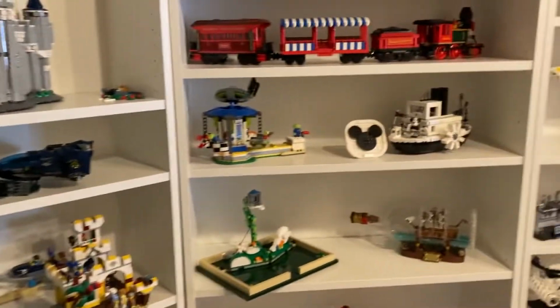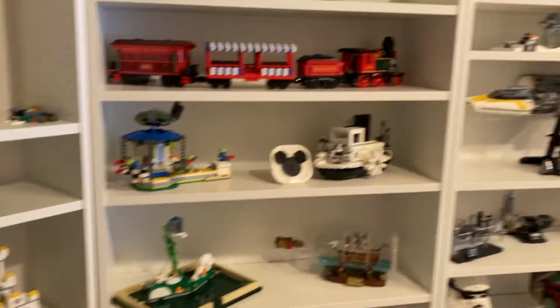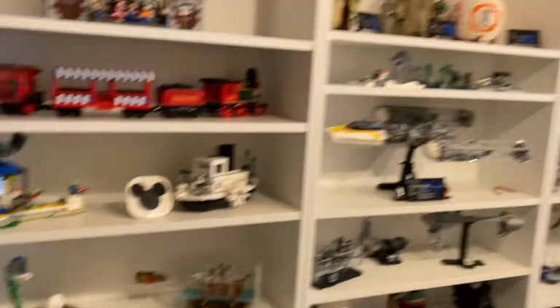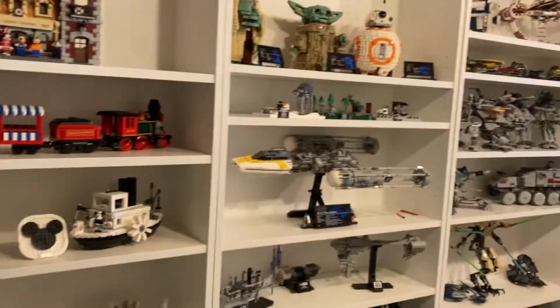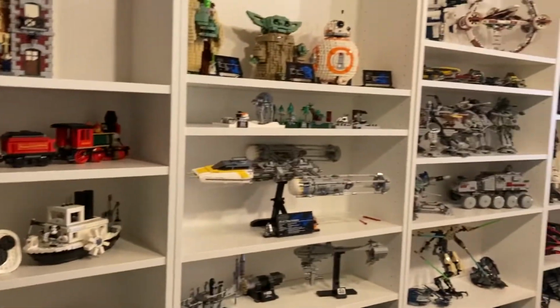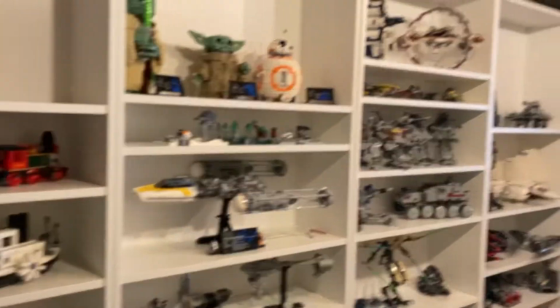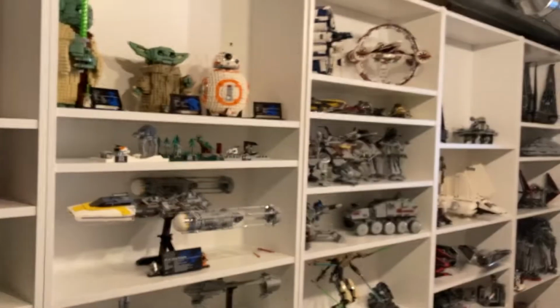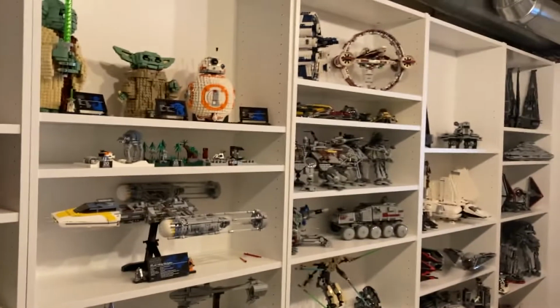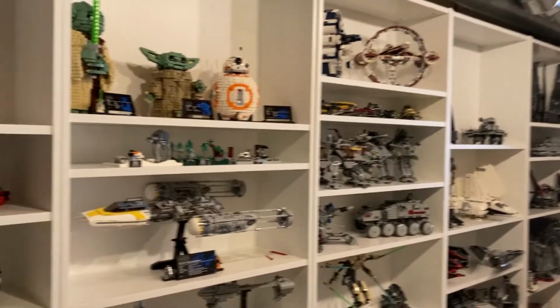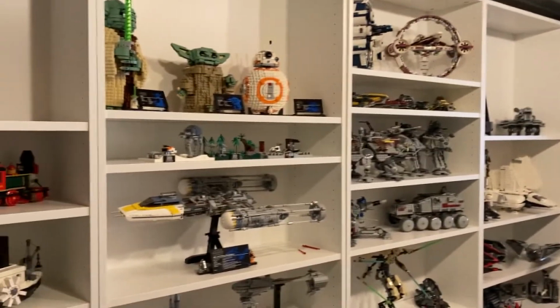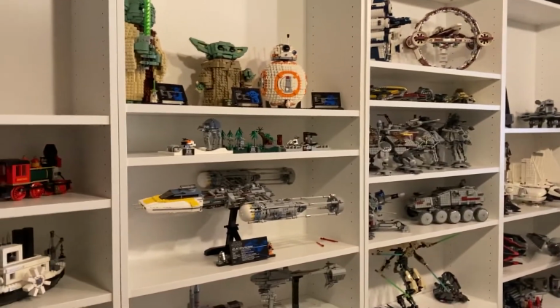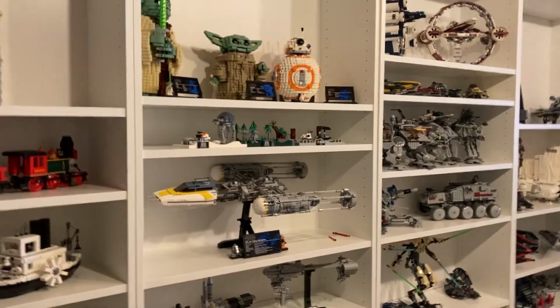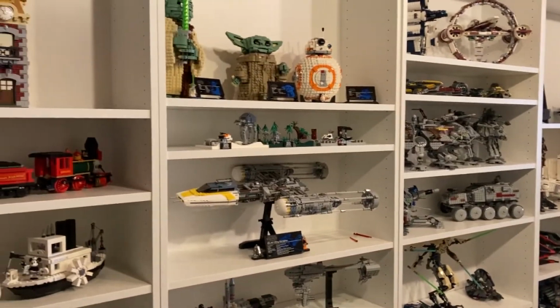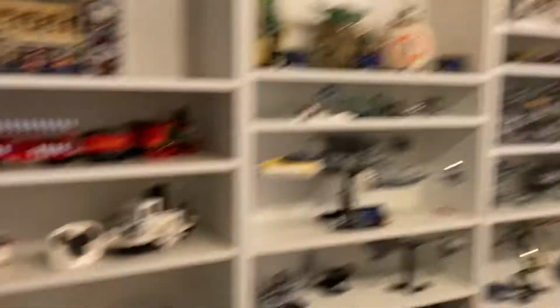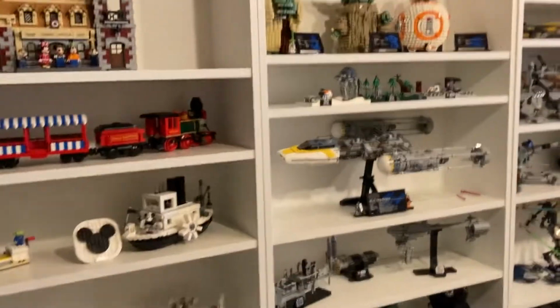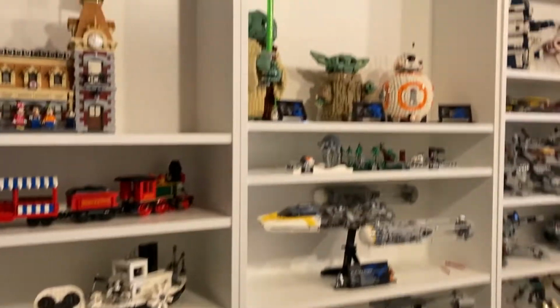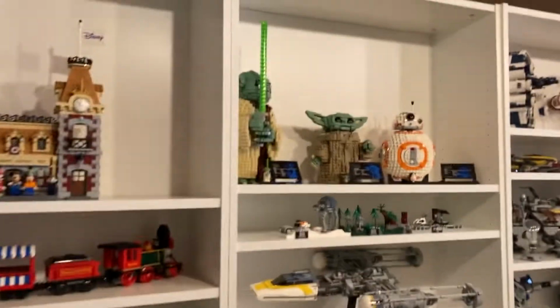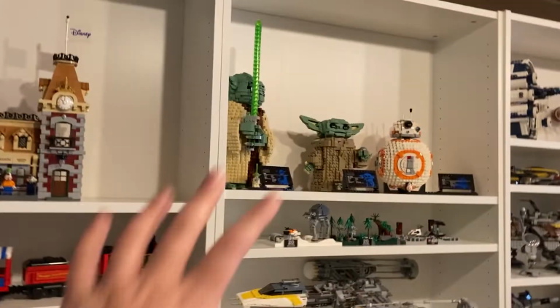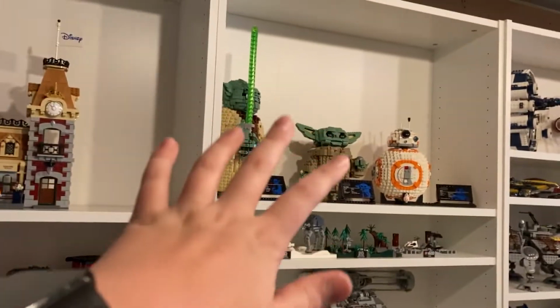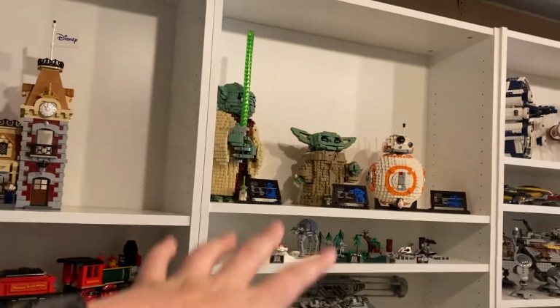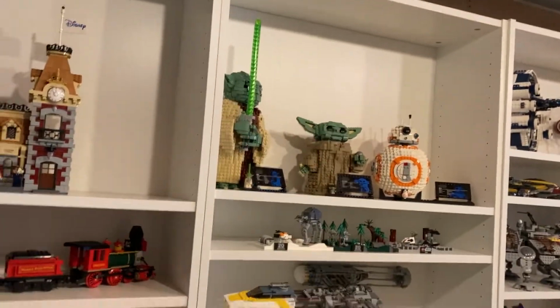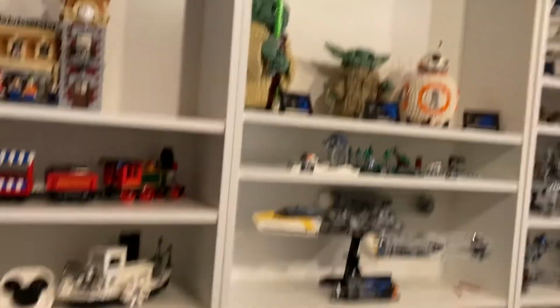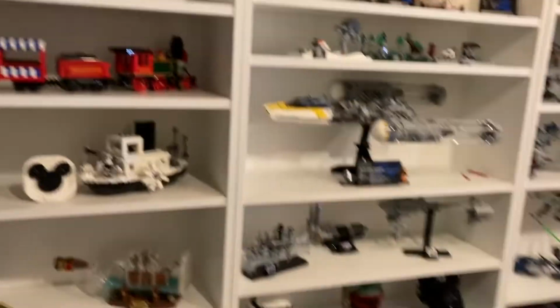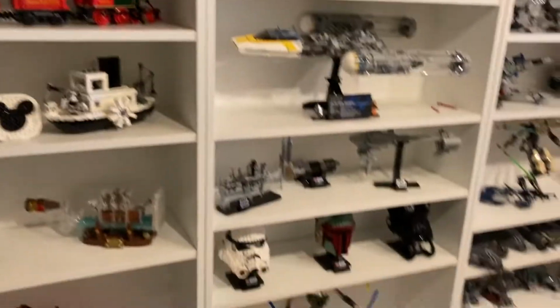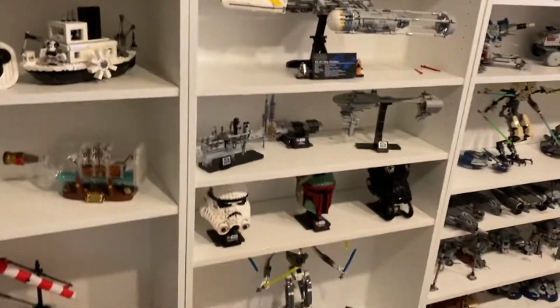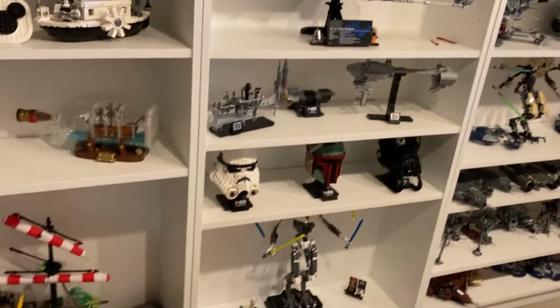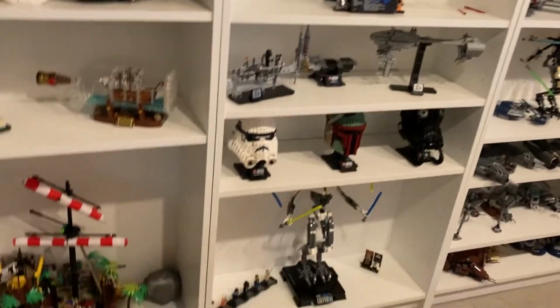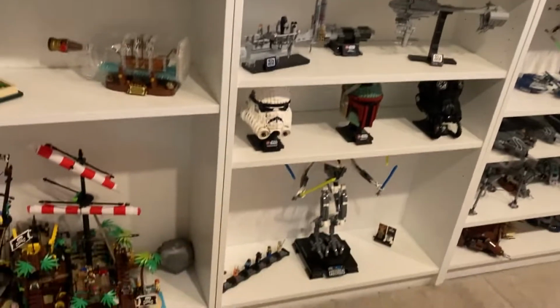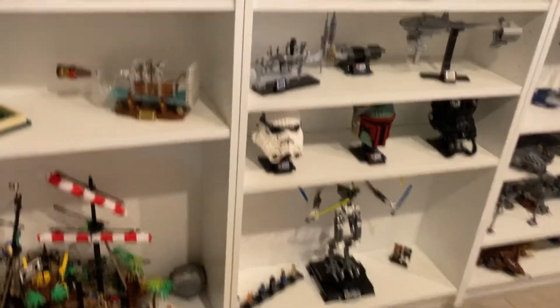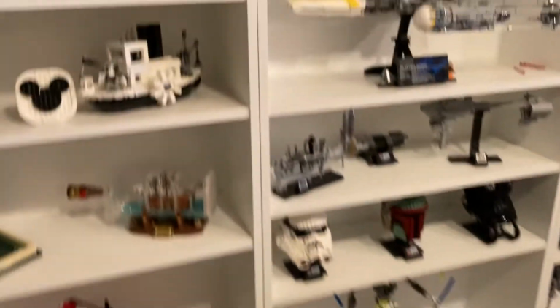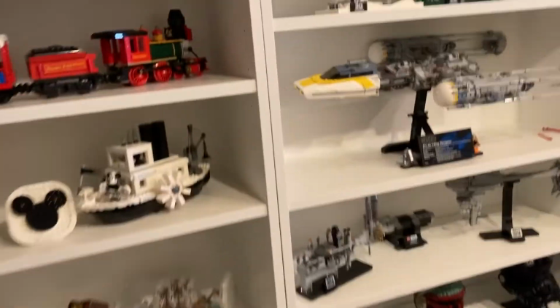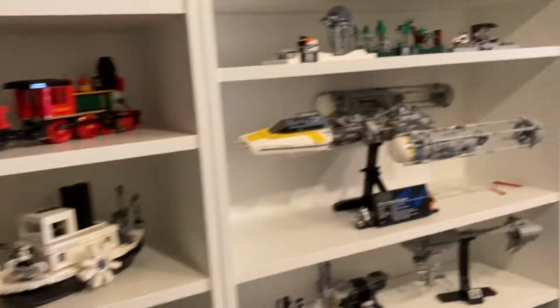But I've now finished, or most of my Star Wars. Right here, this is UCS and displayable sets.